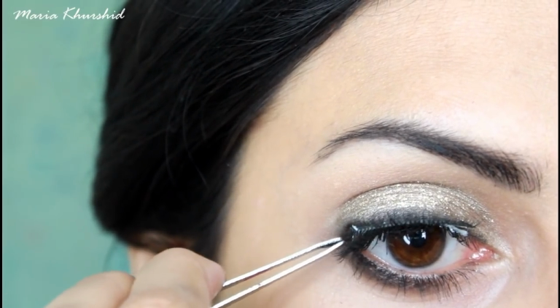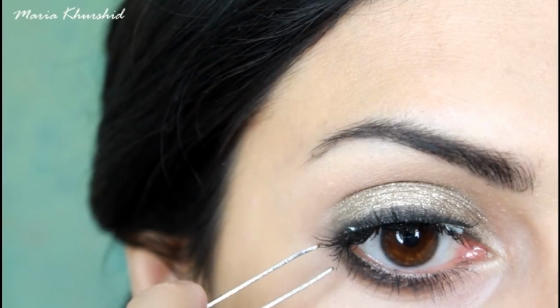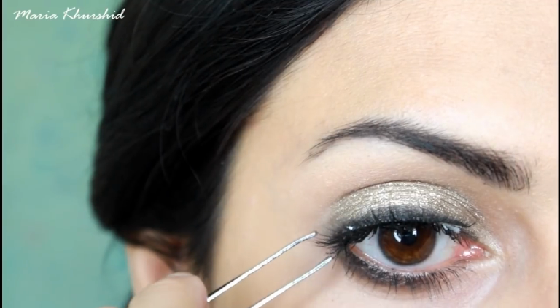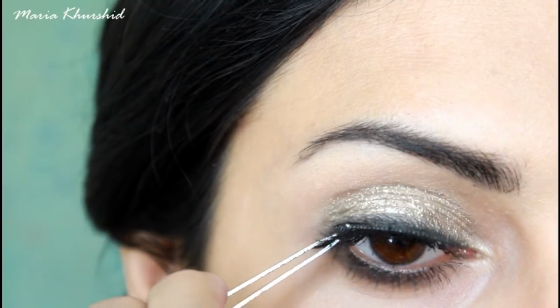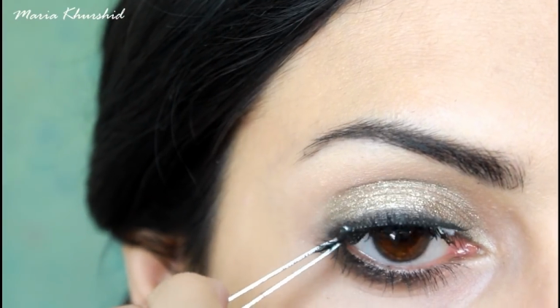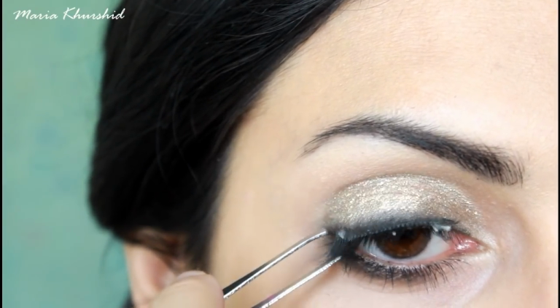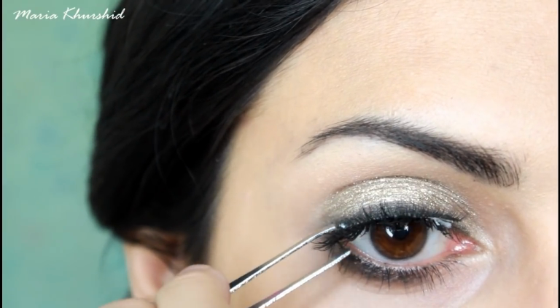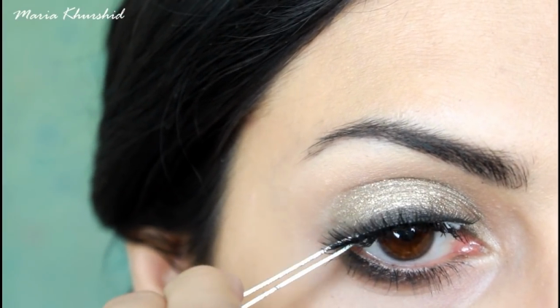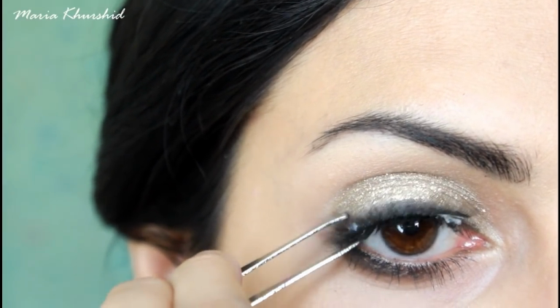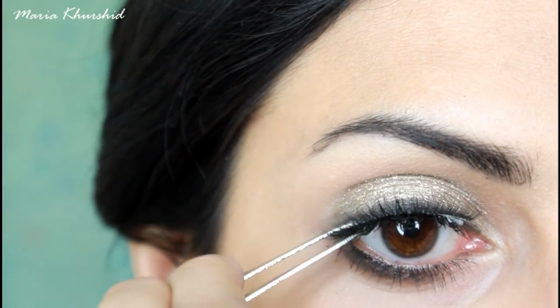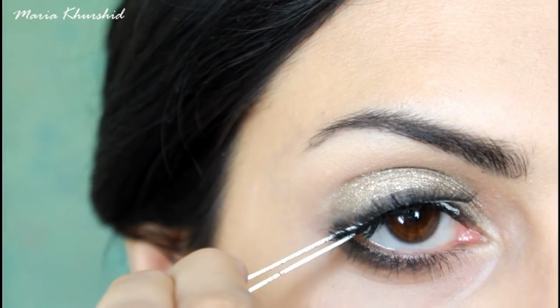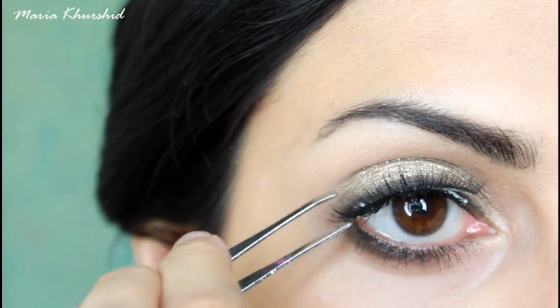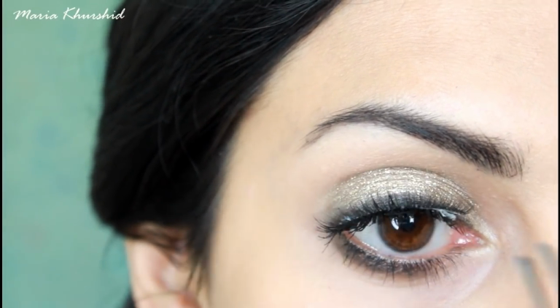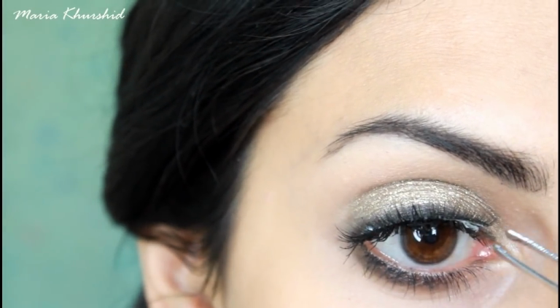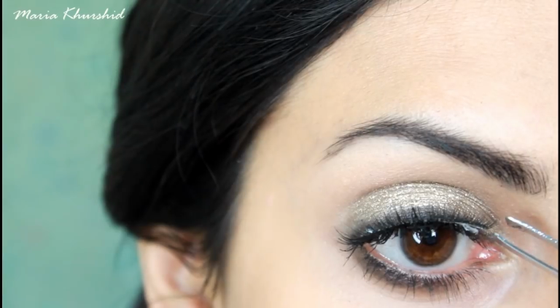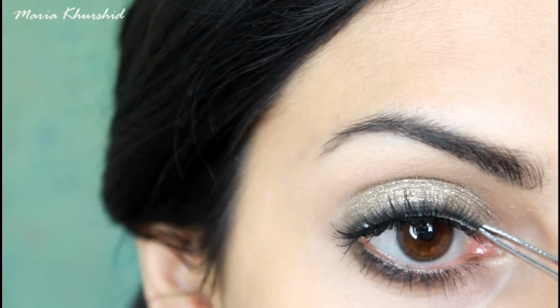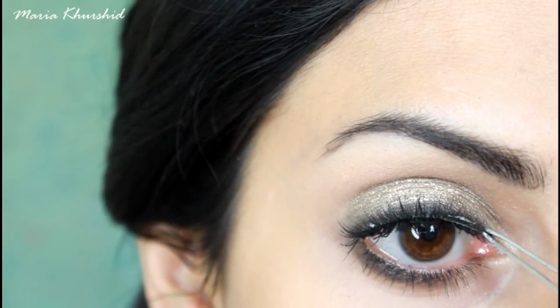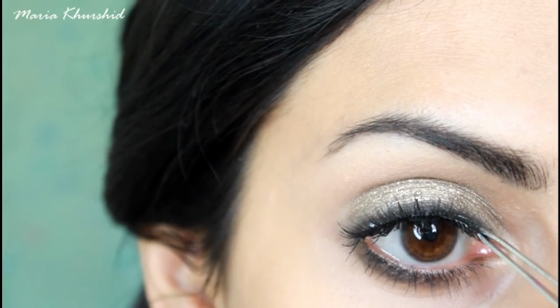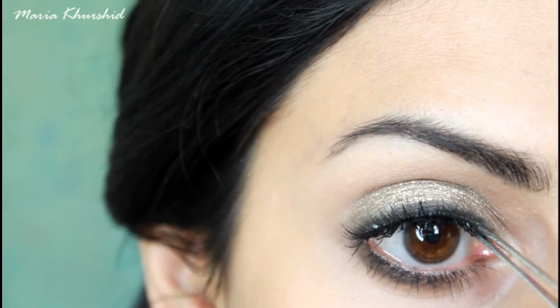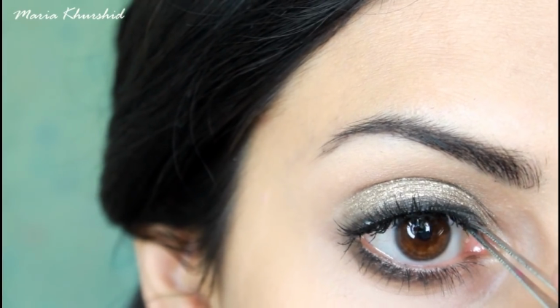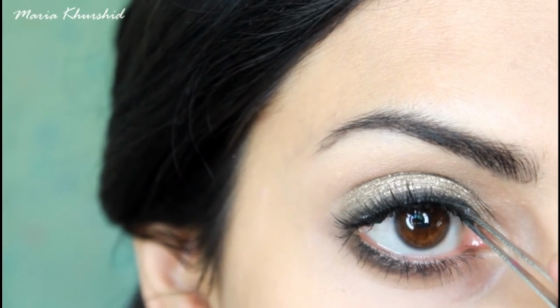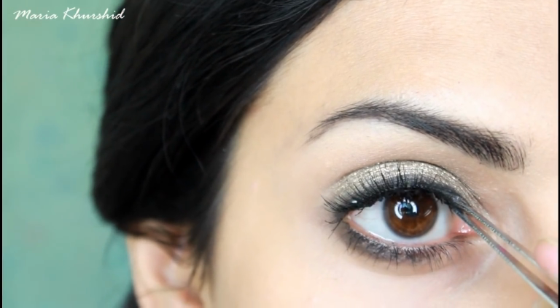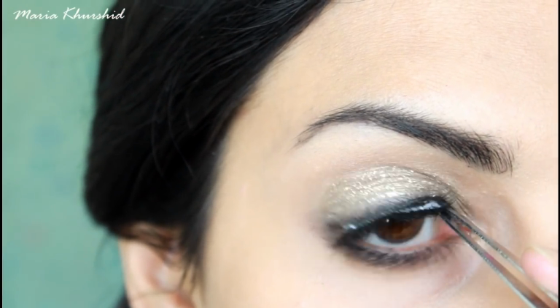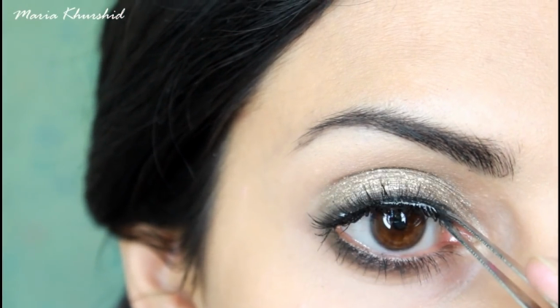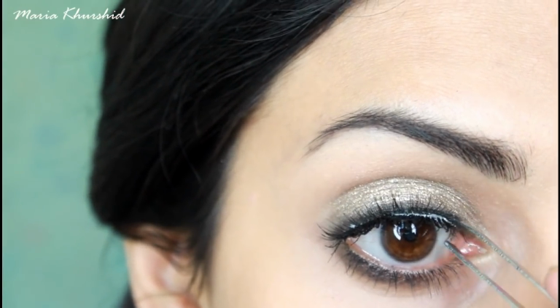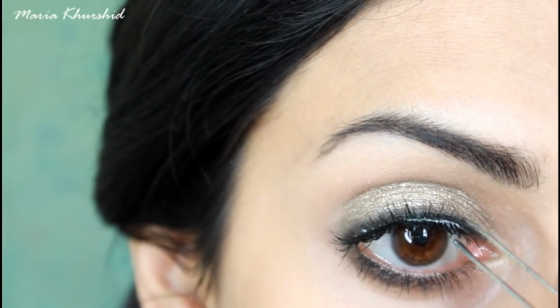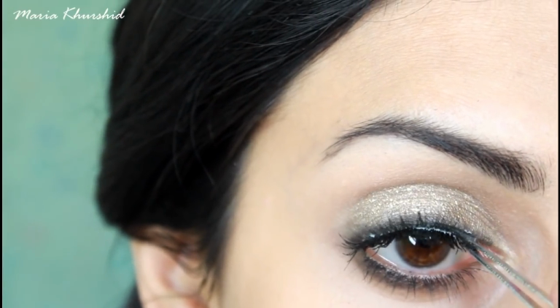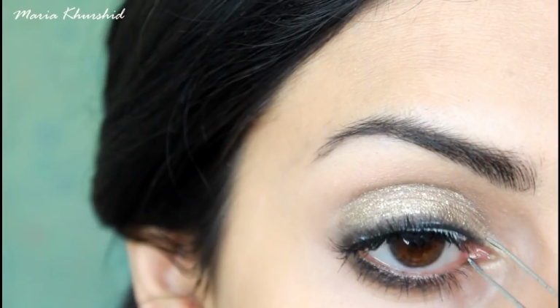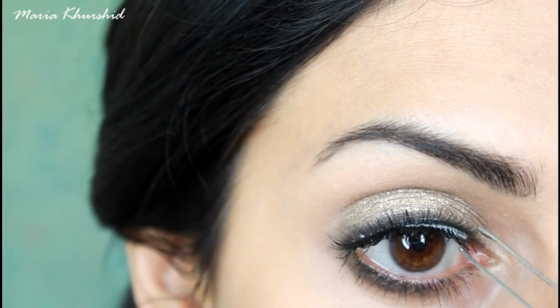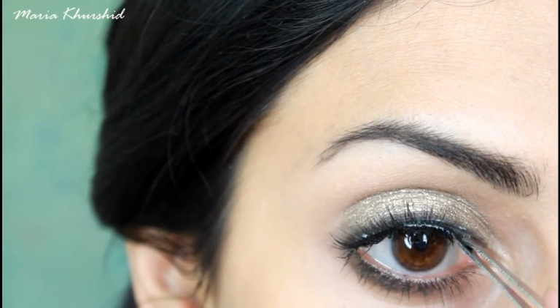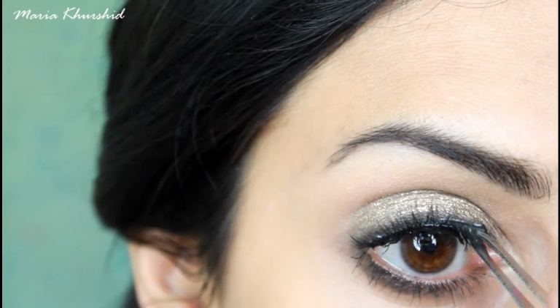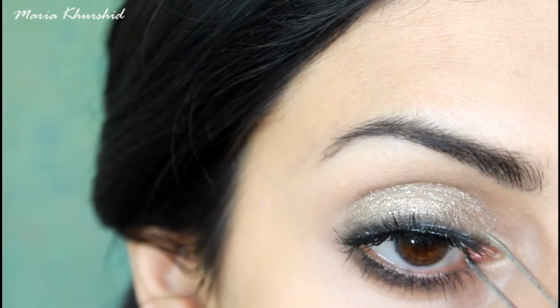These eyelashes are for teenagers who are above 16. Try to add natural-looking eyelashes — don't go too dramatic. Use the lashes as I'm using them. The lash glue I'm using is D.U.O.